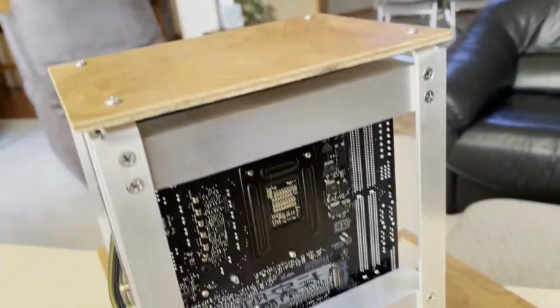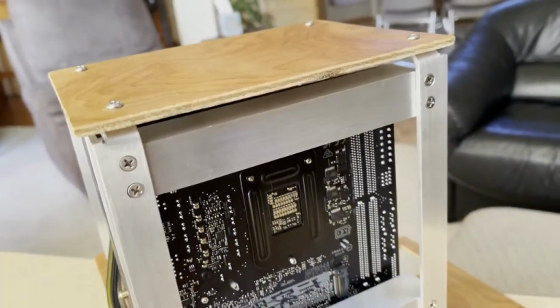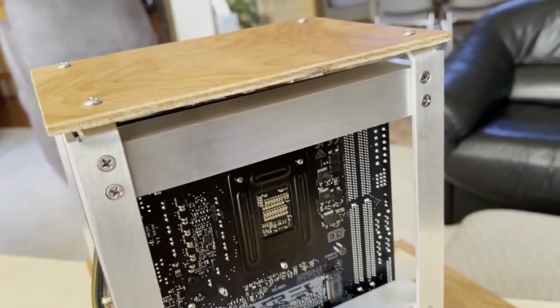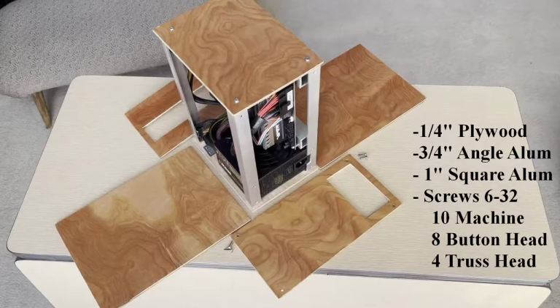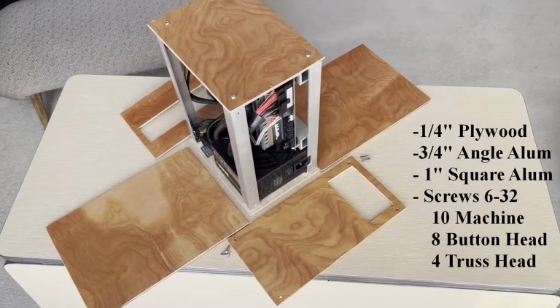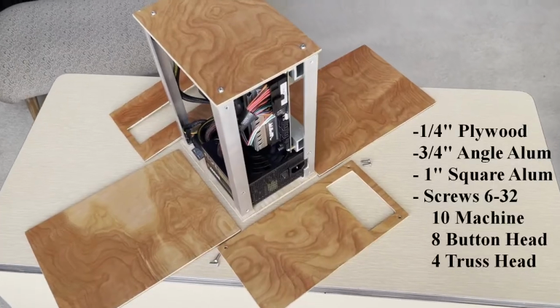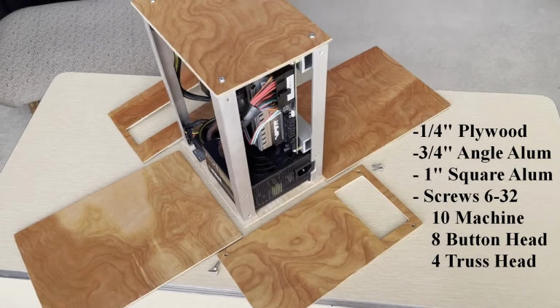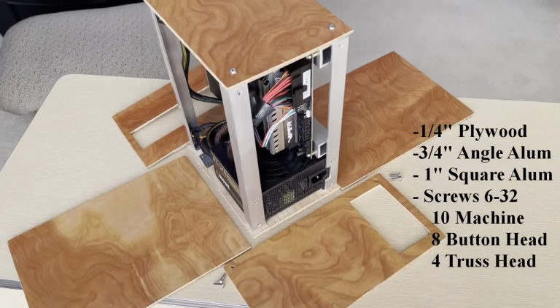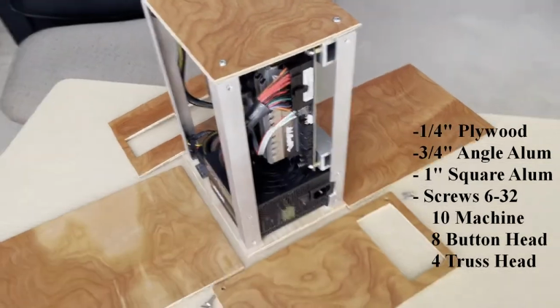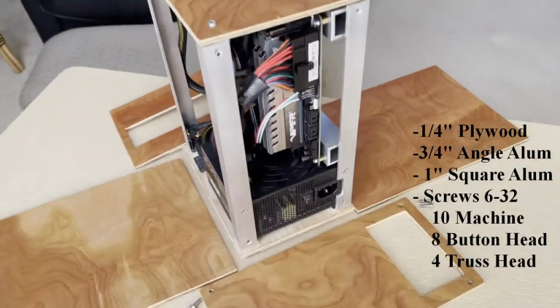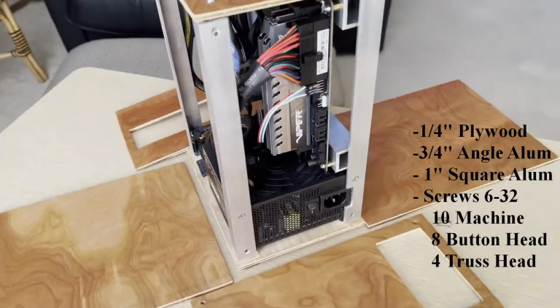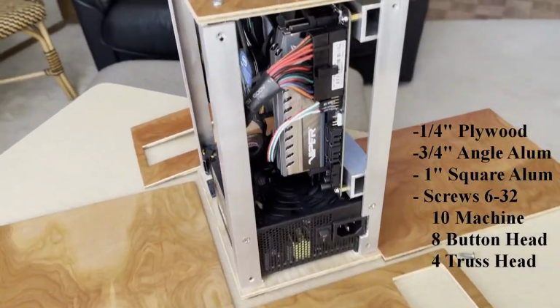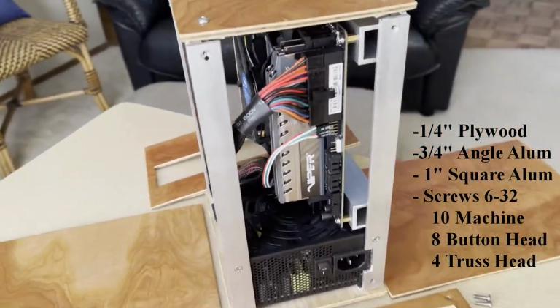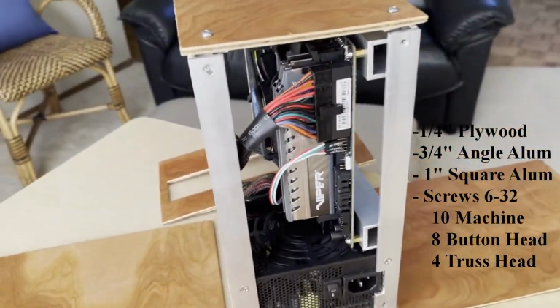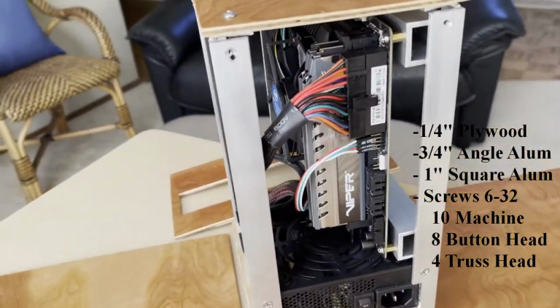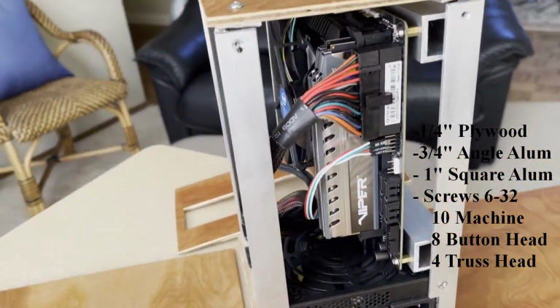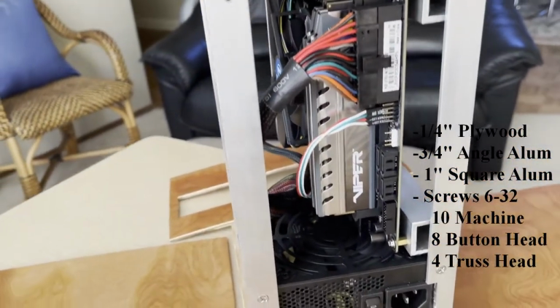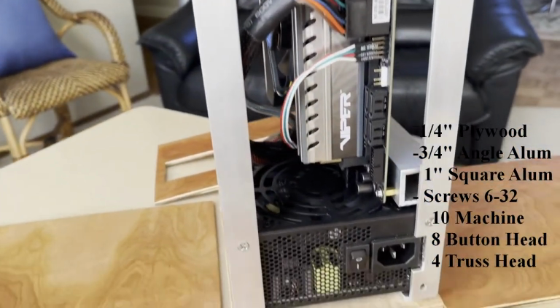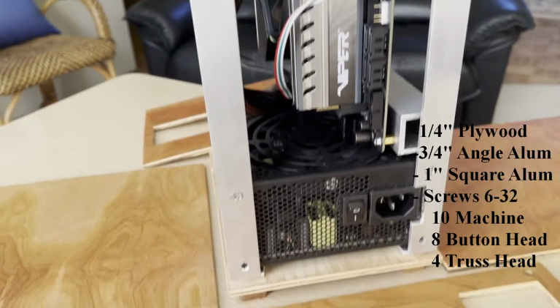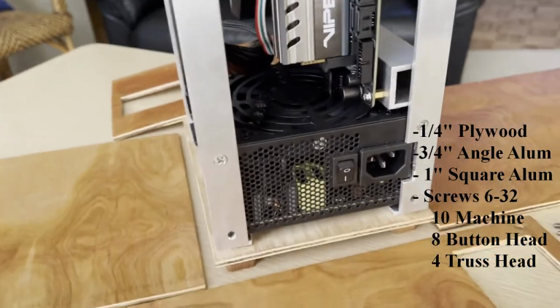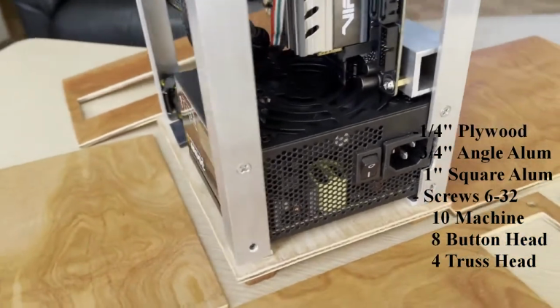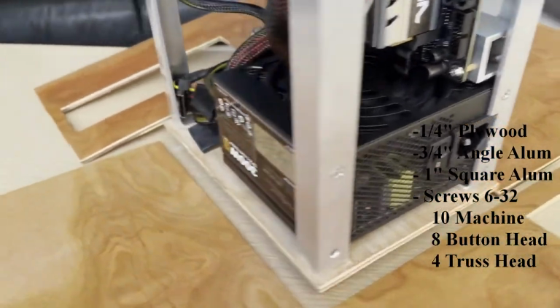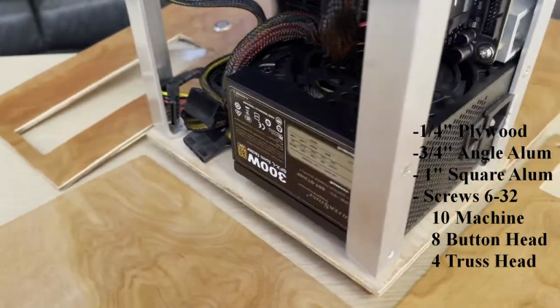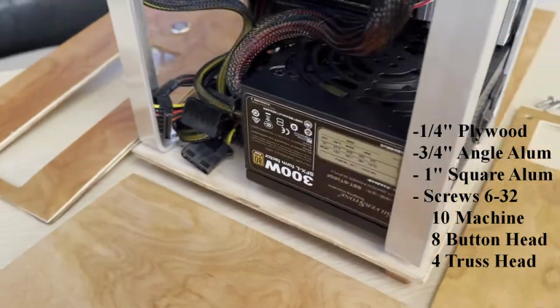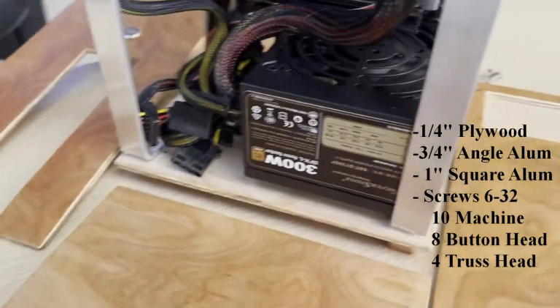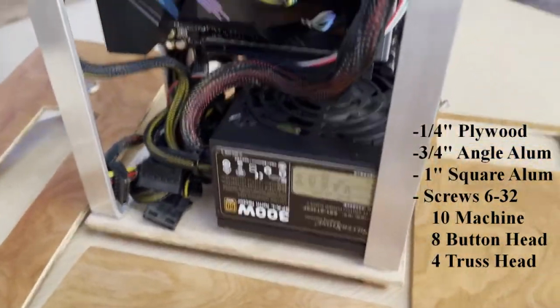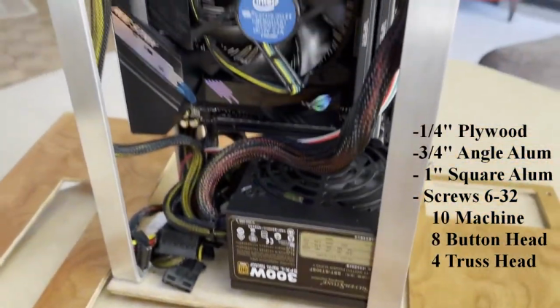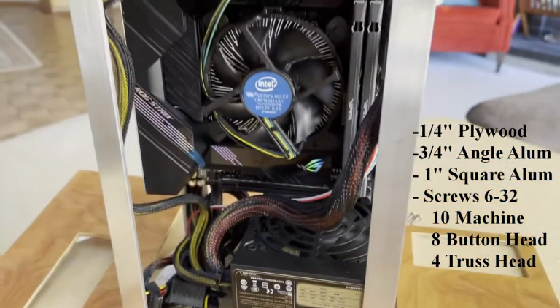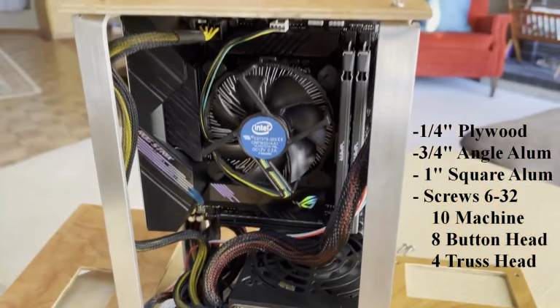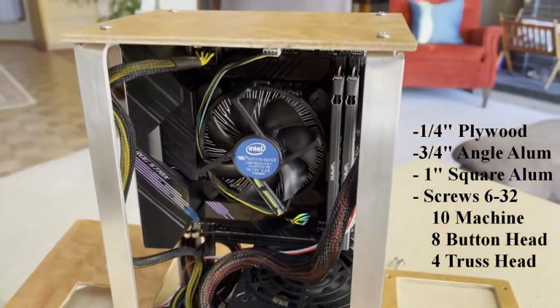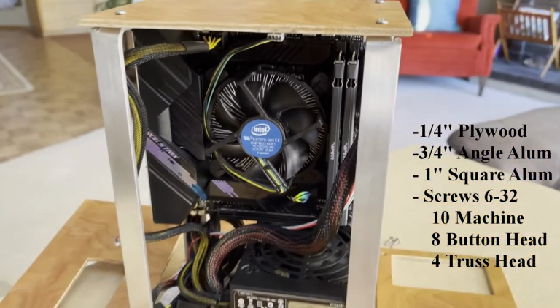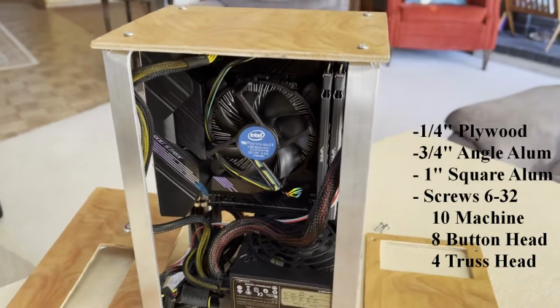Here is a list of the supplies for the case: quarter-inch plywood, three-quarter-inch angle aluminum, 1-inch square aluminum, and a variety of screws. Make sure the threads match your tap — I use 6-32.